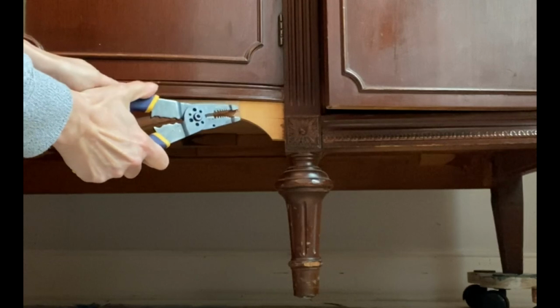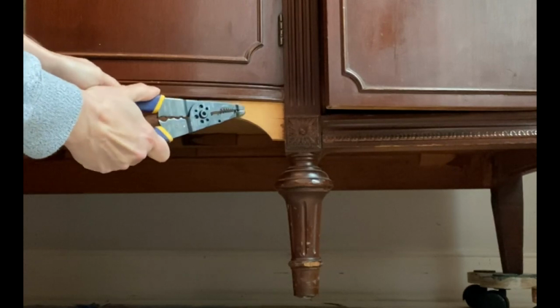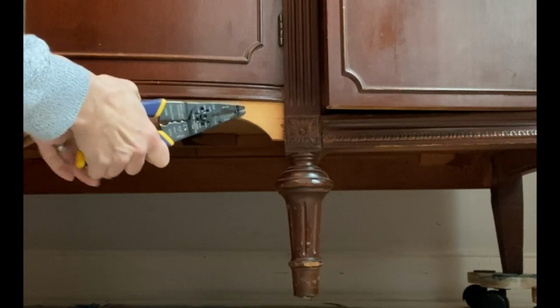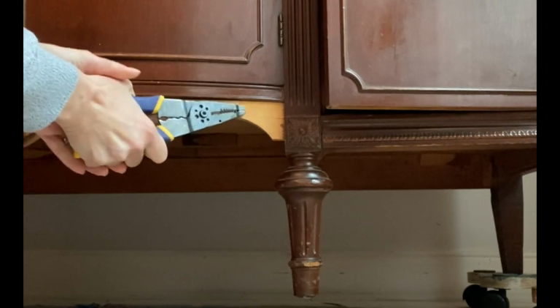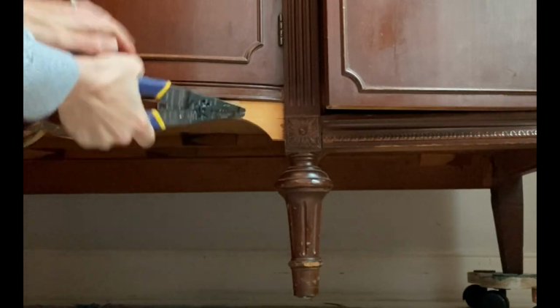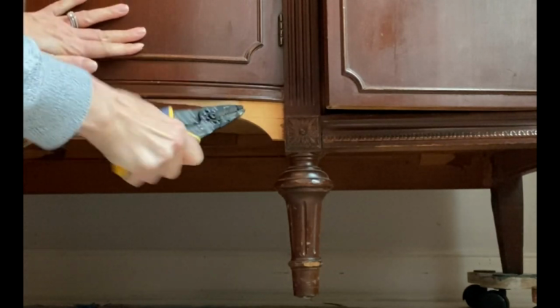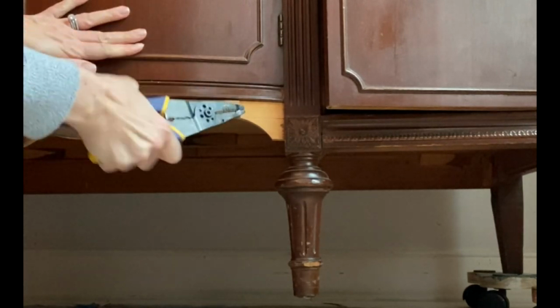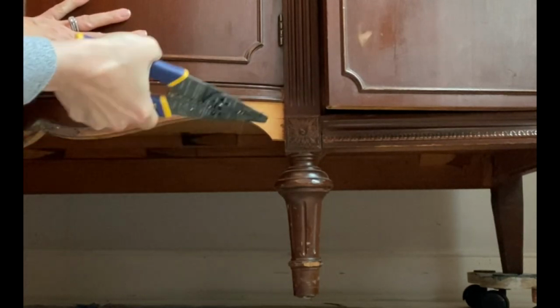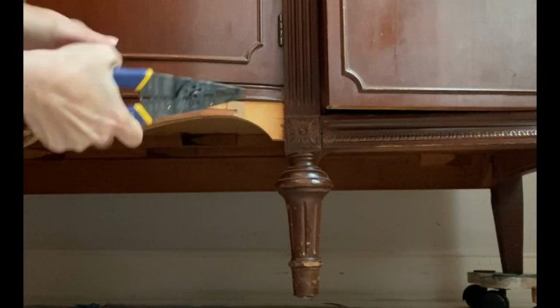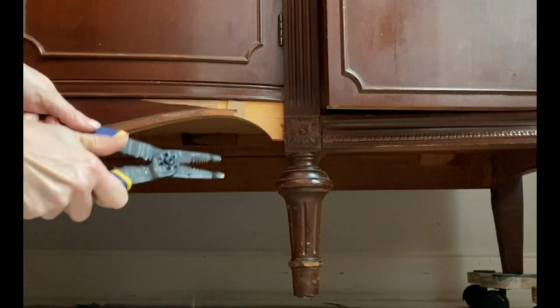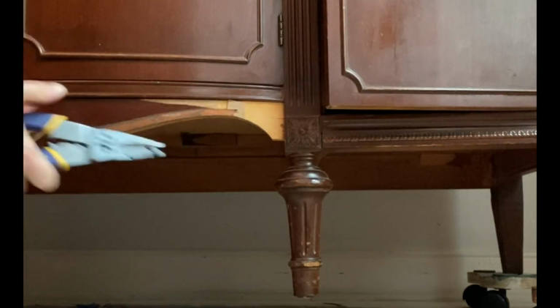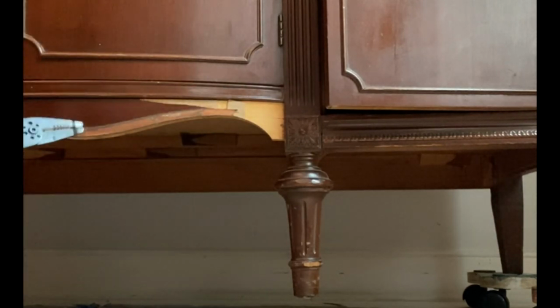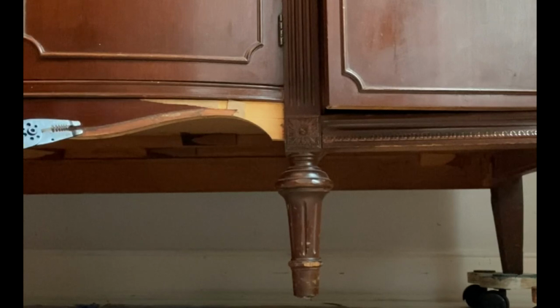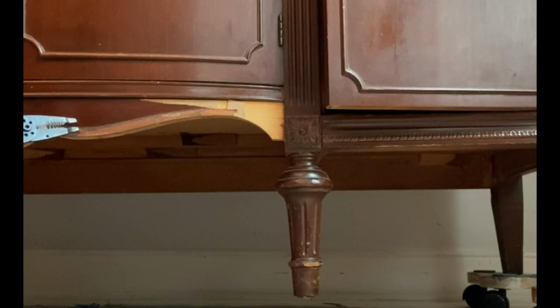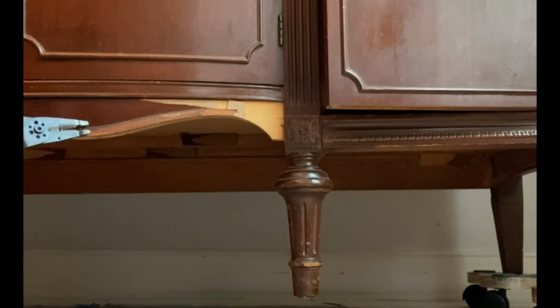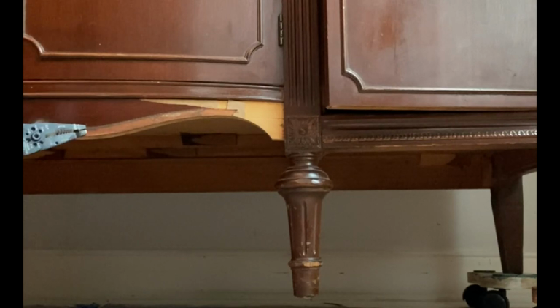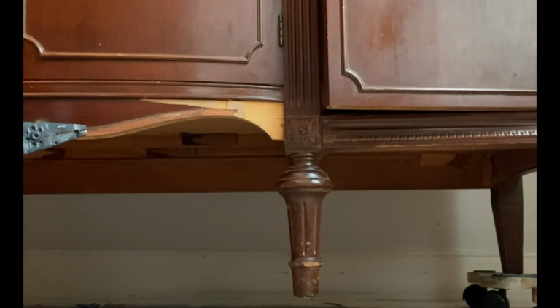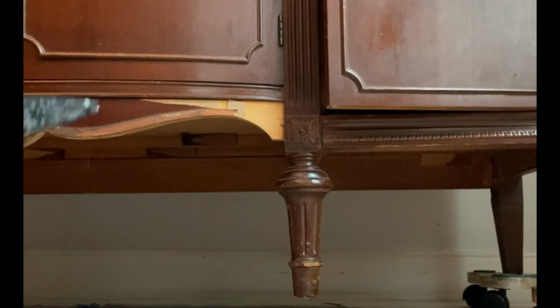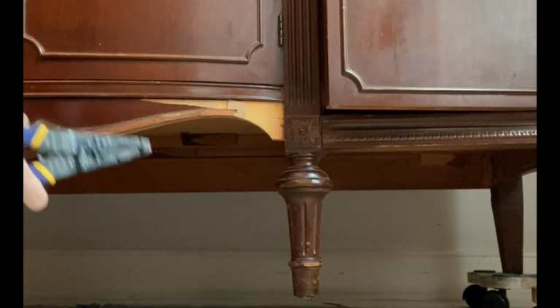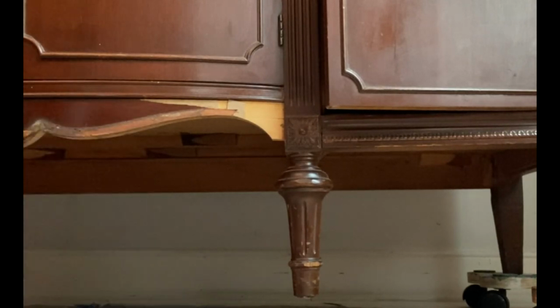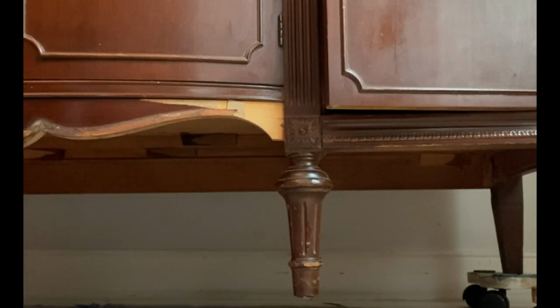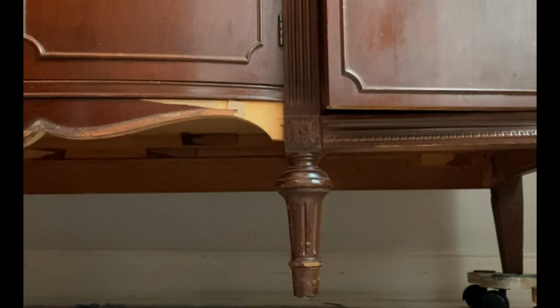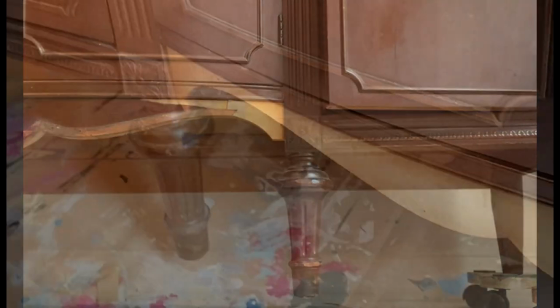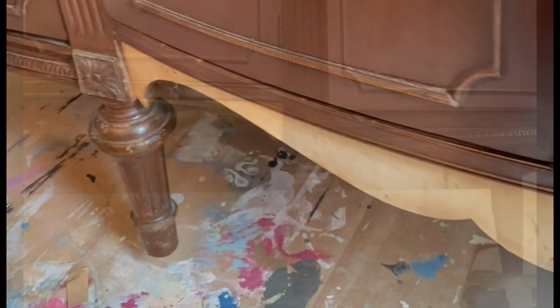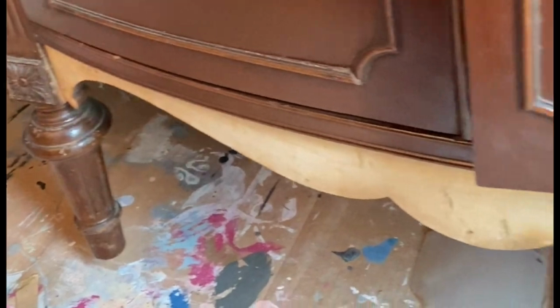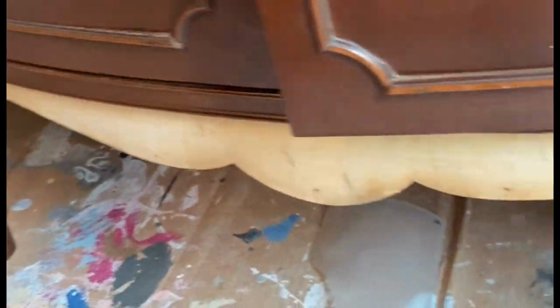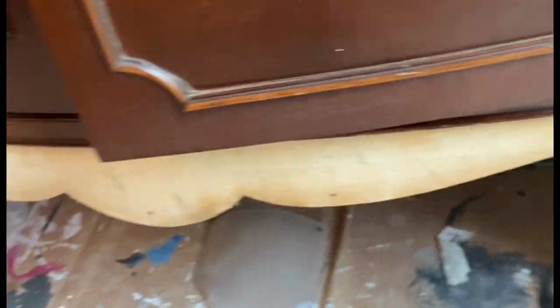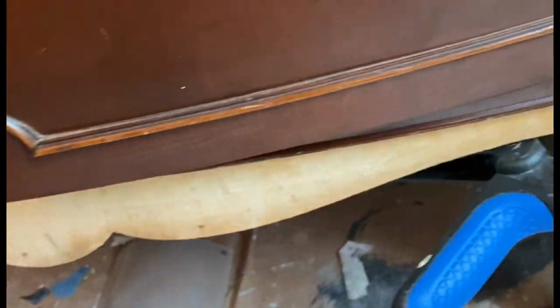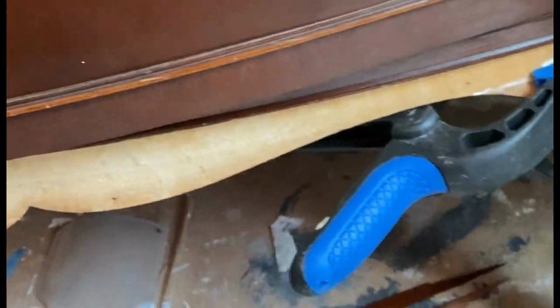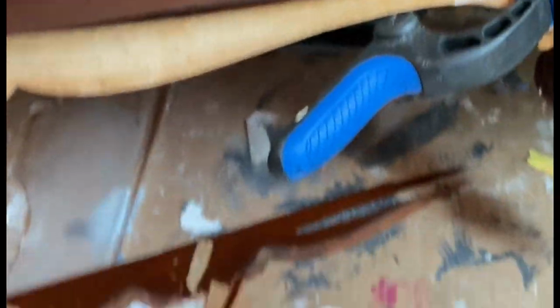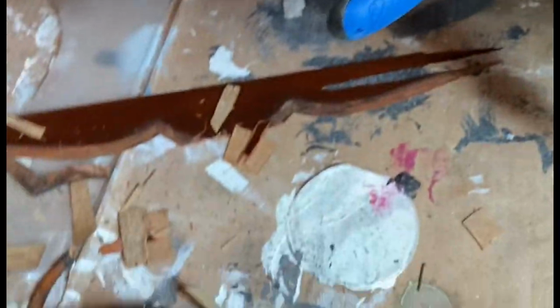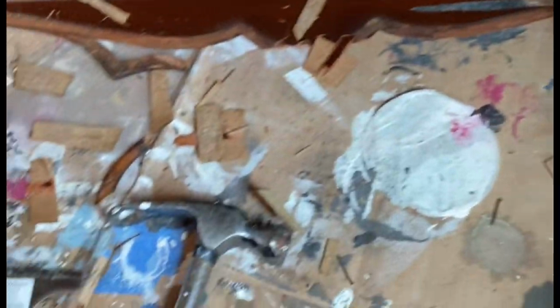I peeled off the broken veneer from the front piece and was left with some little nails sticking out. You can hammer them in, but I find it easier to just remove them. Then I peeled off the missing veneer, sanded it a little bit, and filled in any holes with Dixie Belle's mud.